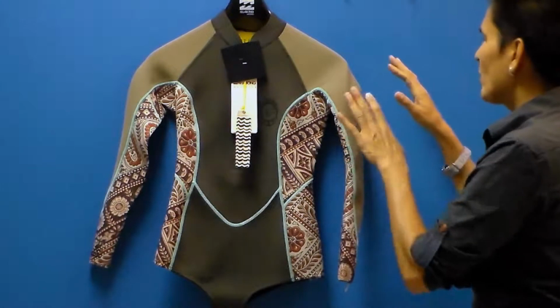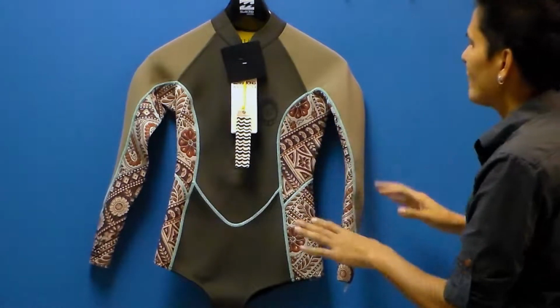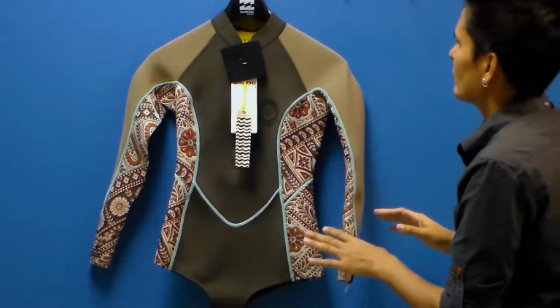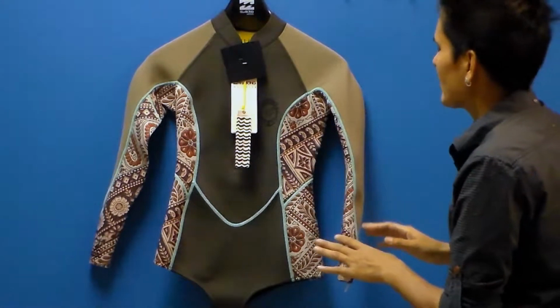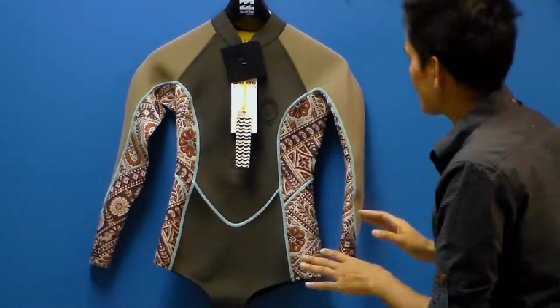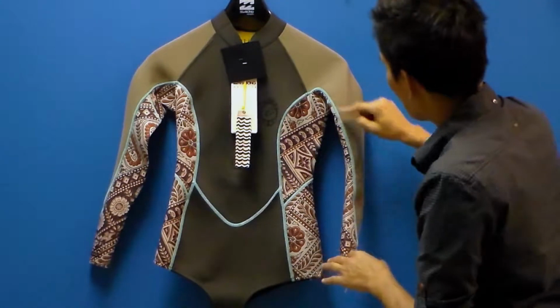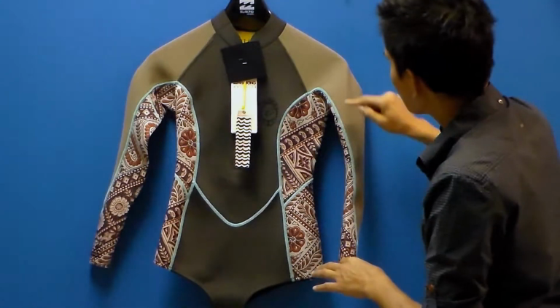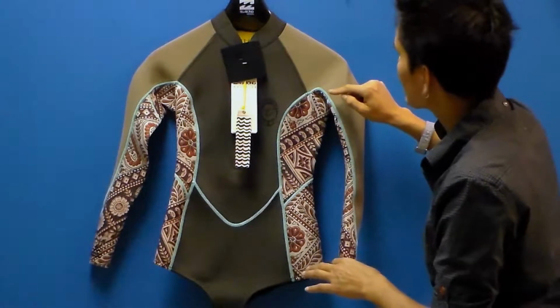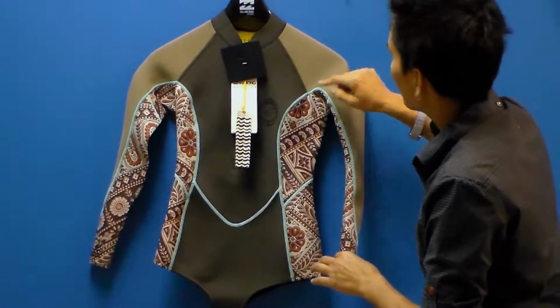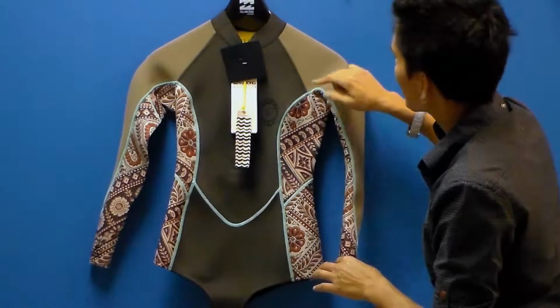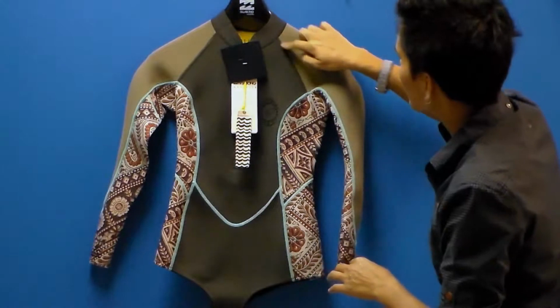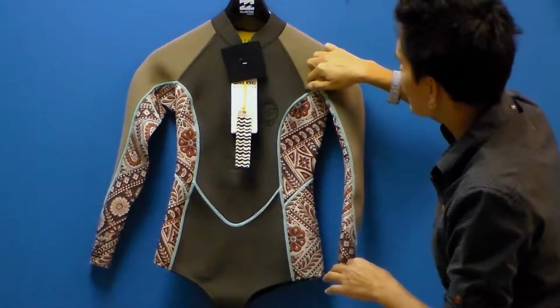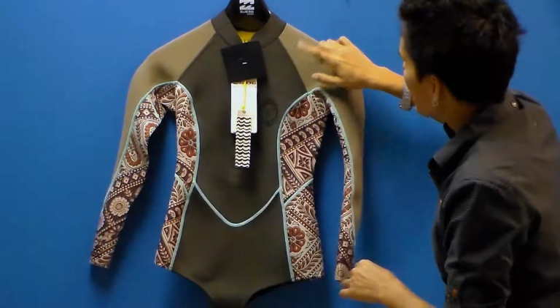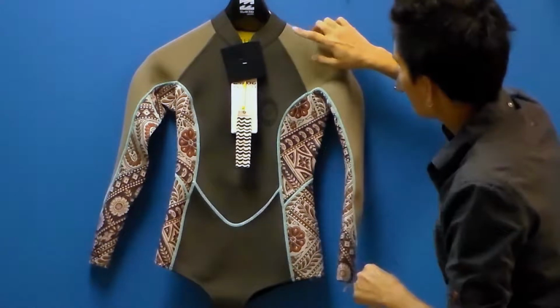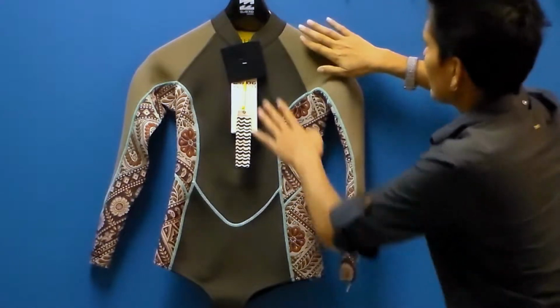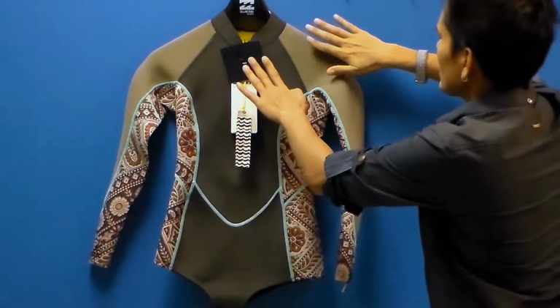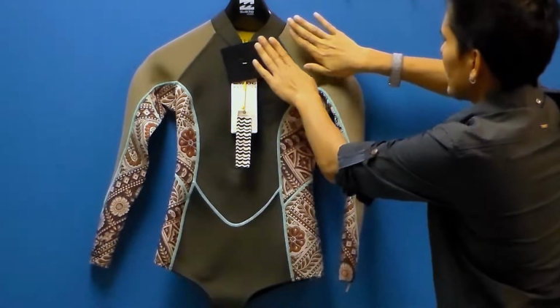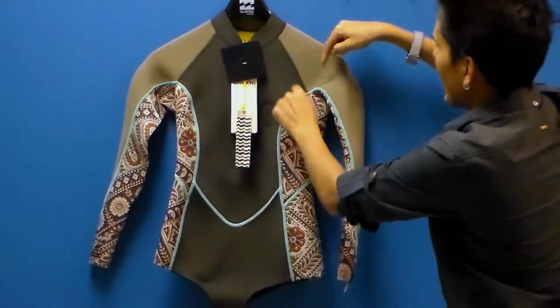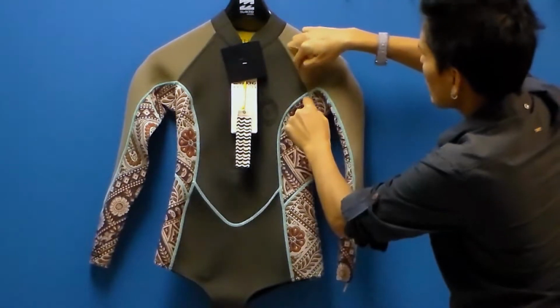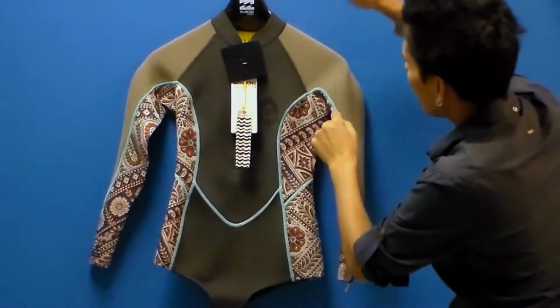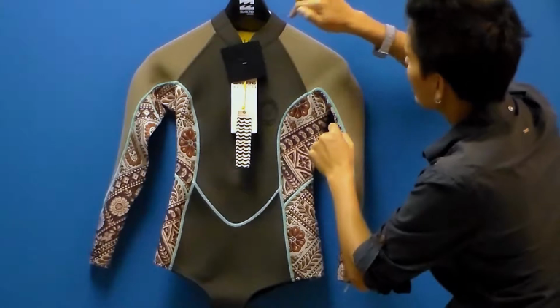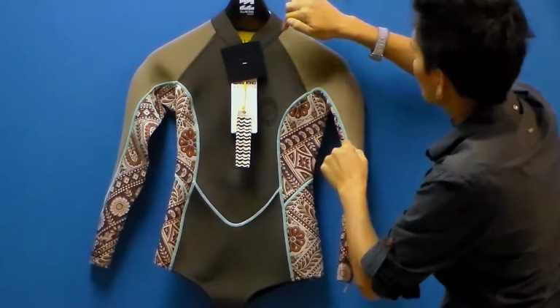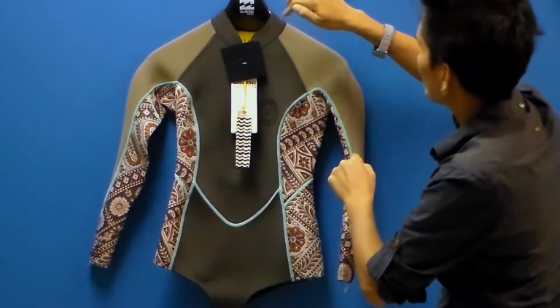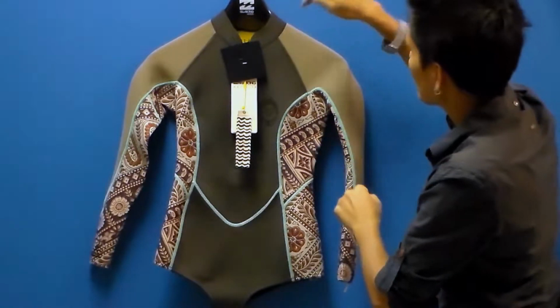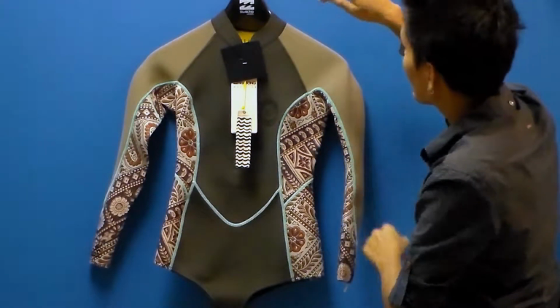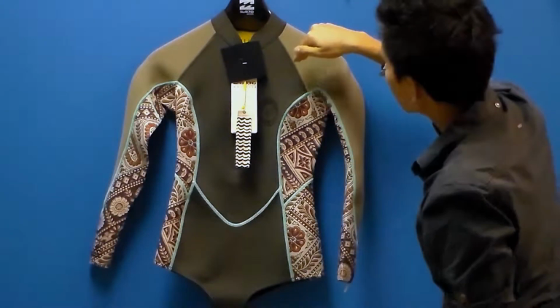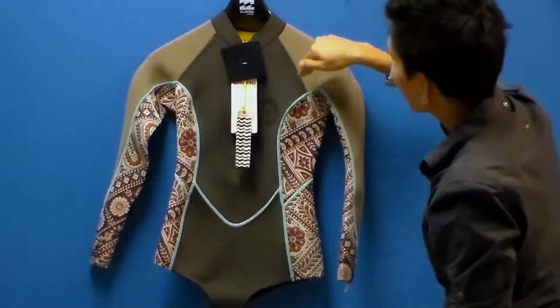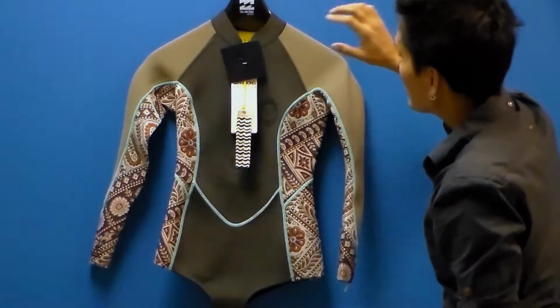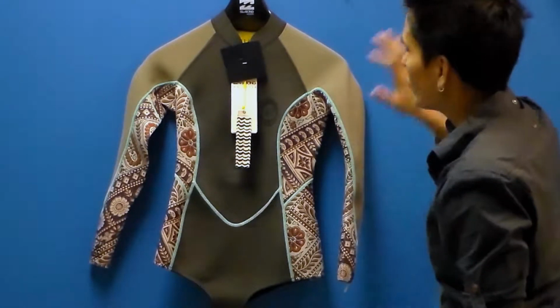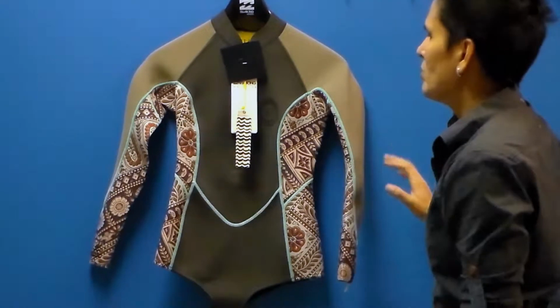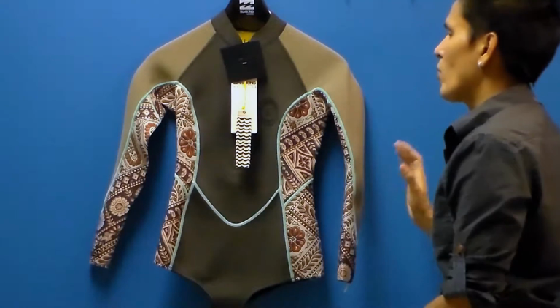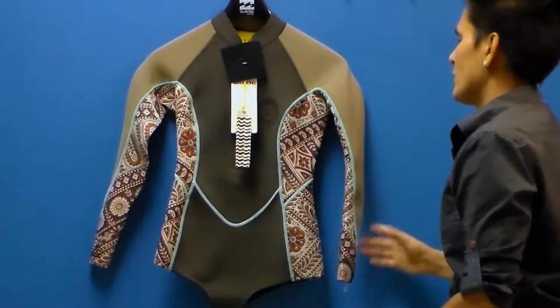What we have here is a flatlock stitch along the seams of this suit, and this is a breathable seam. In manufacturing, the neoprene is put together and sewn all the way through — the needle goes through both pieces all the way through — making the seam breathable and really suitable for warmer water.